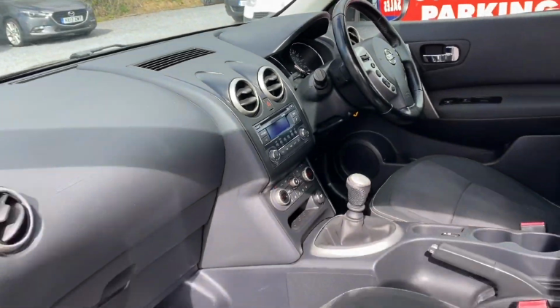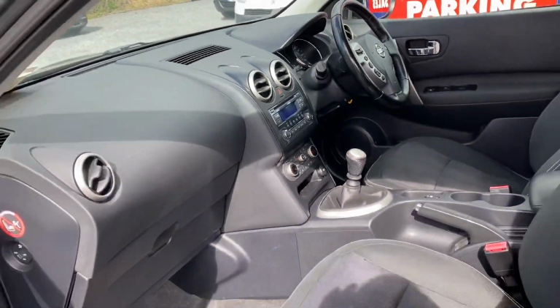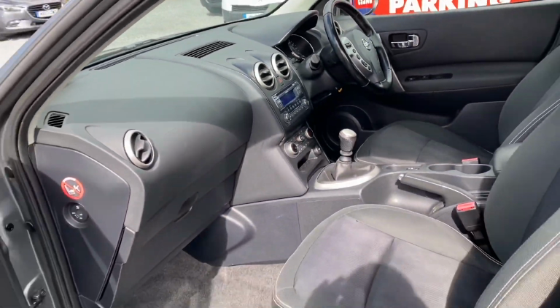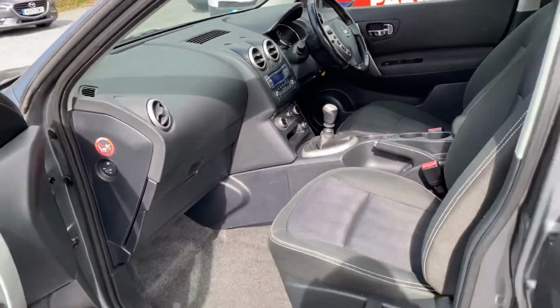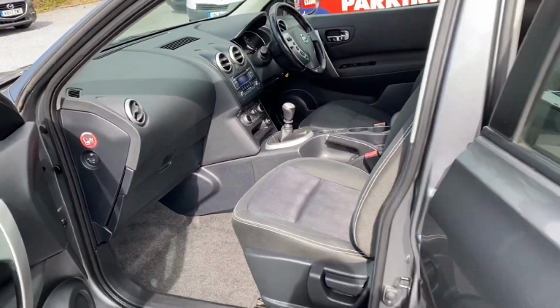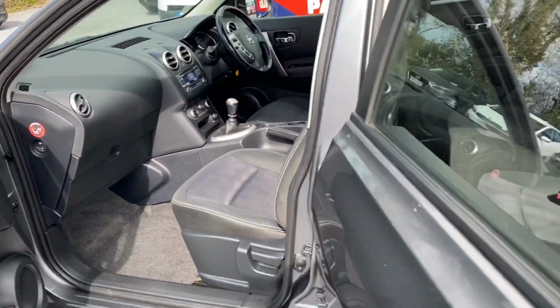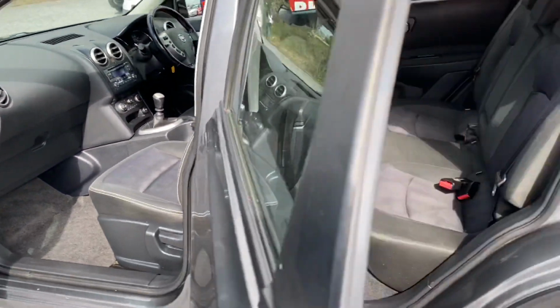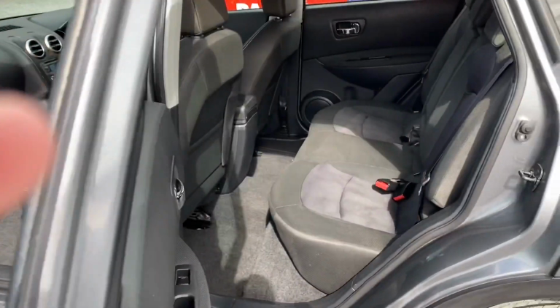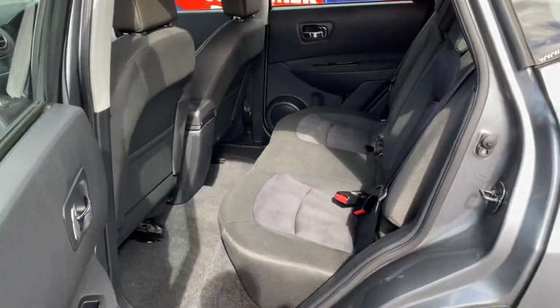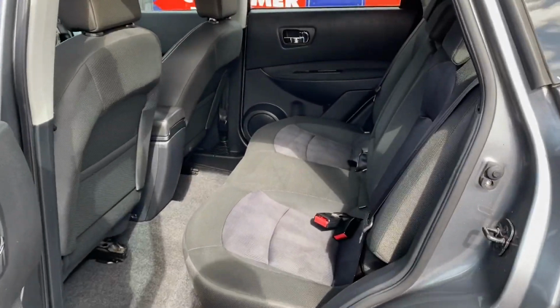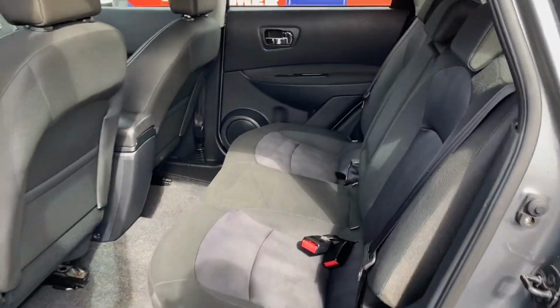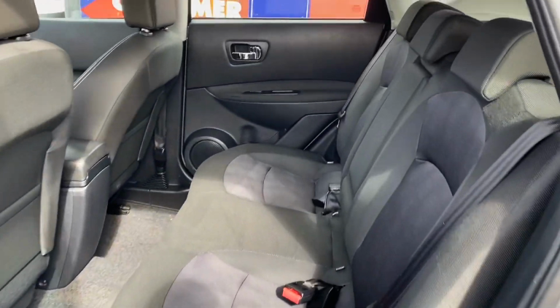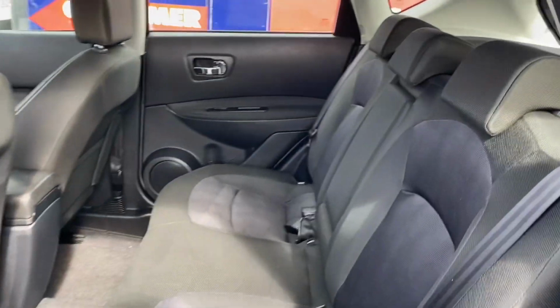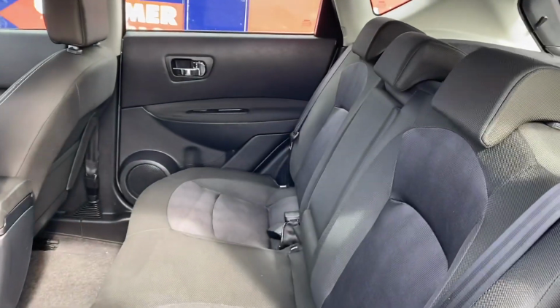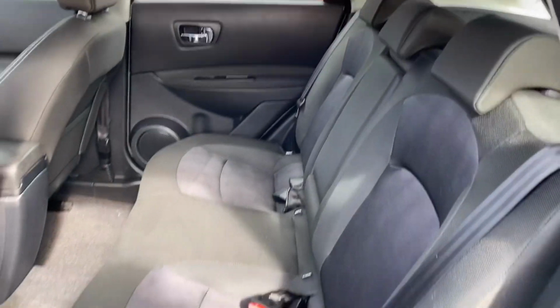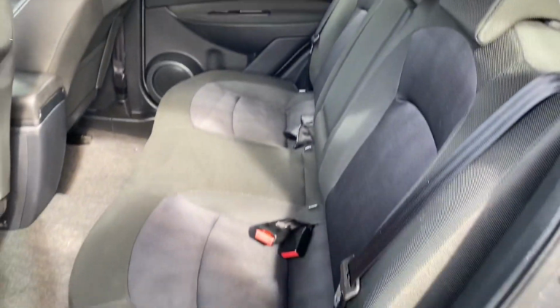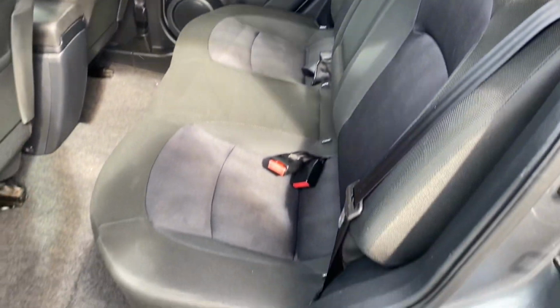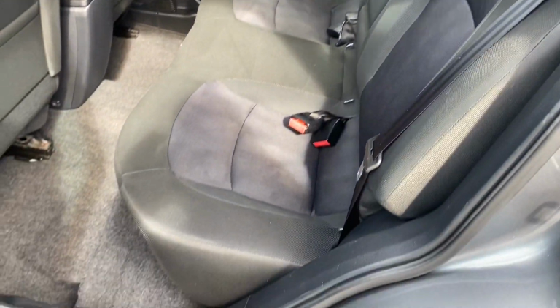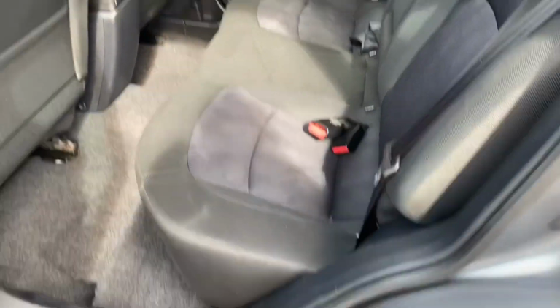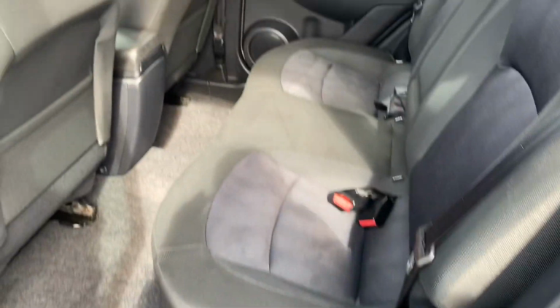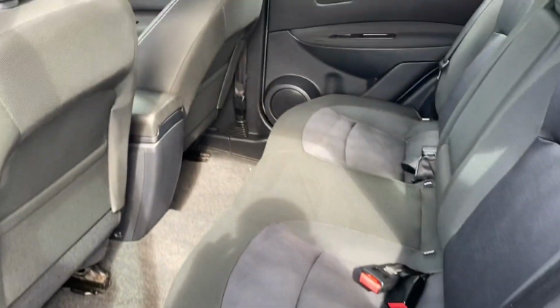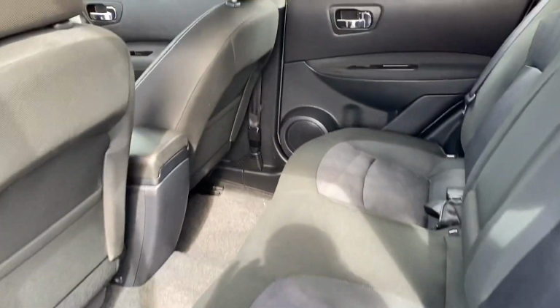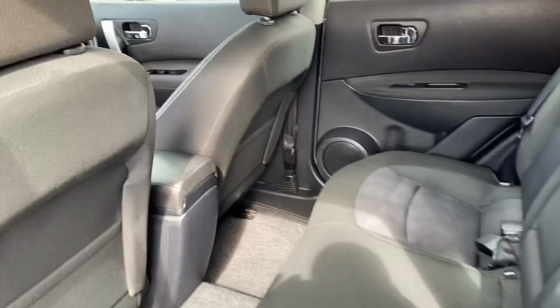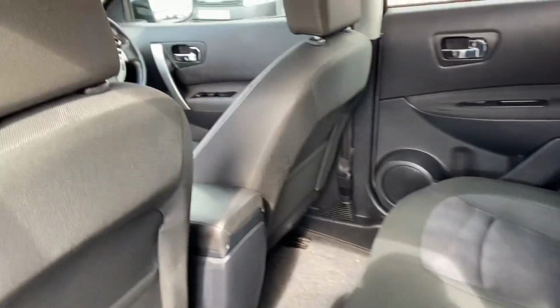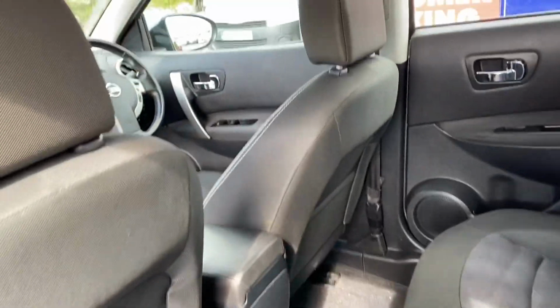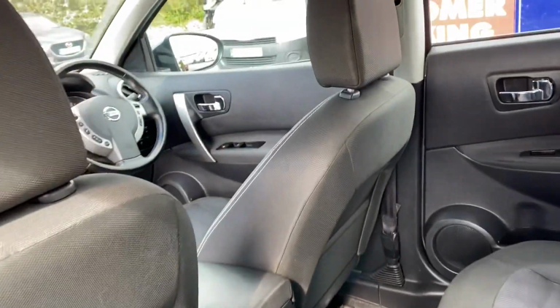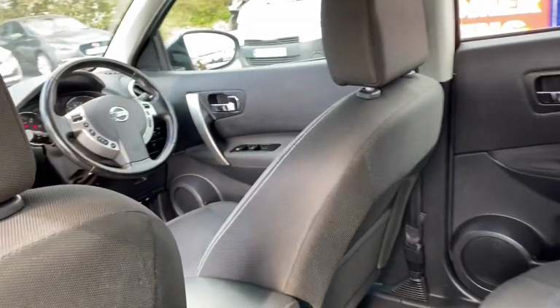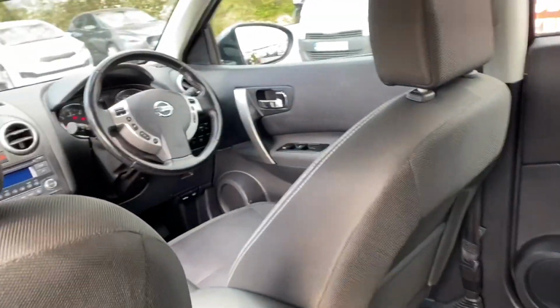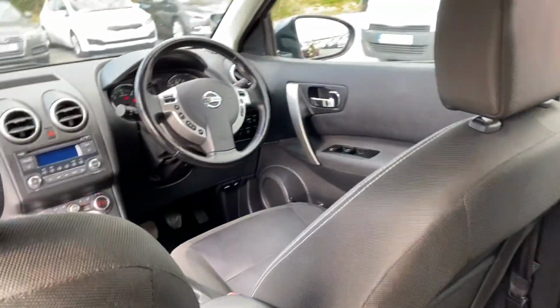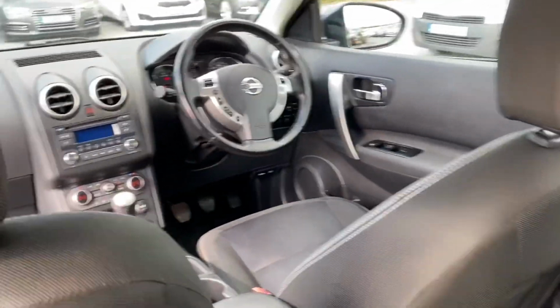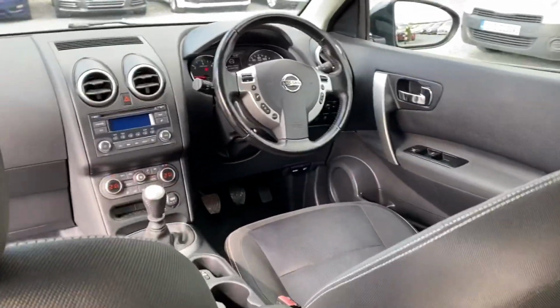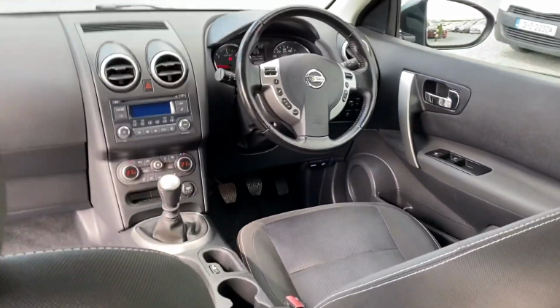We sold this vehicle a number of years ago to a customer and took it back in on a part exchange, so it's a very clean example. Full spec and details will be on our webpage at www.condroncars.ie.